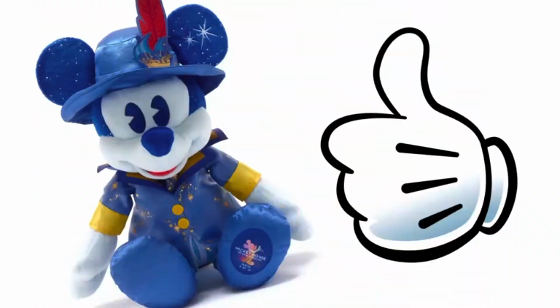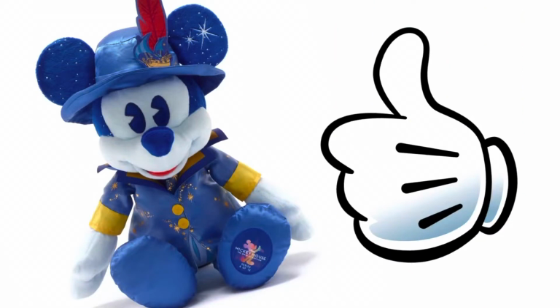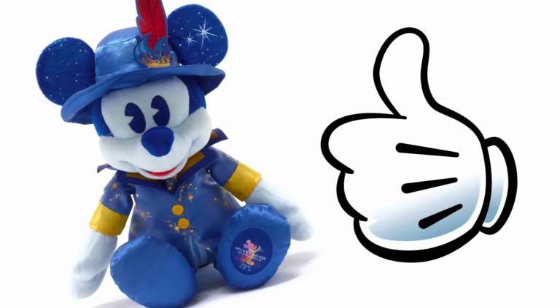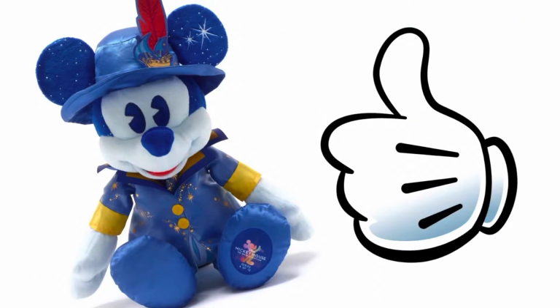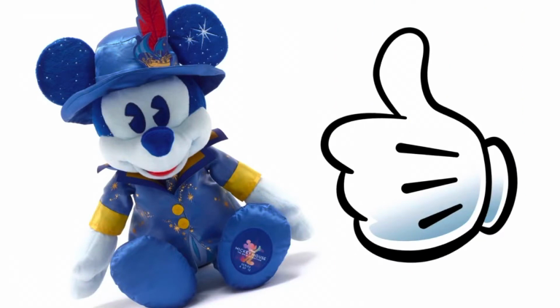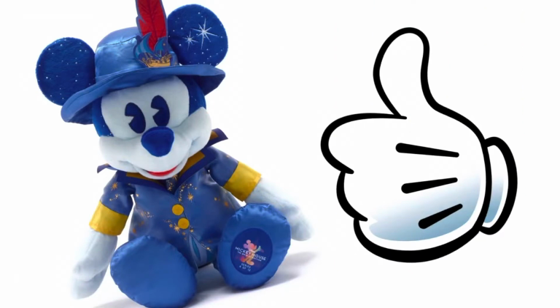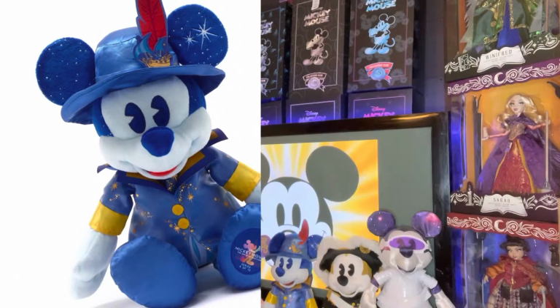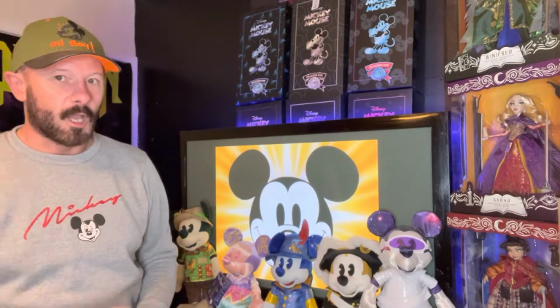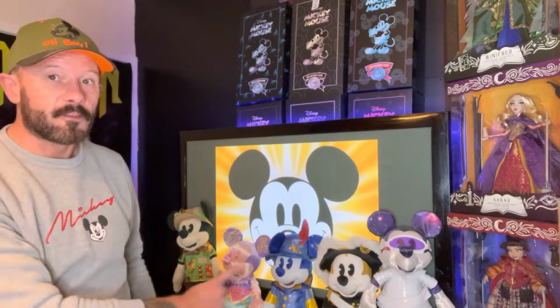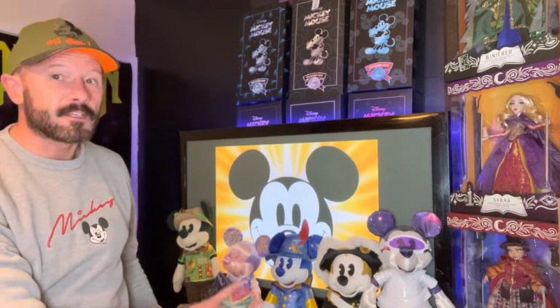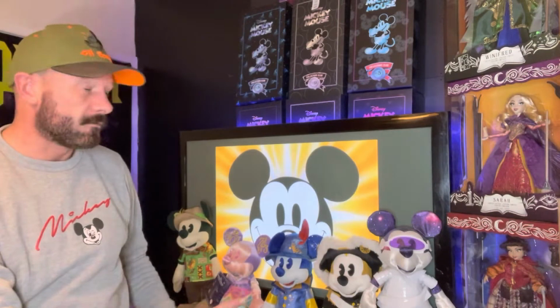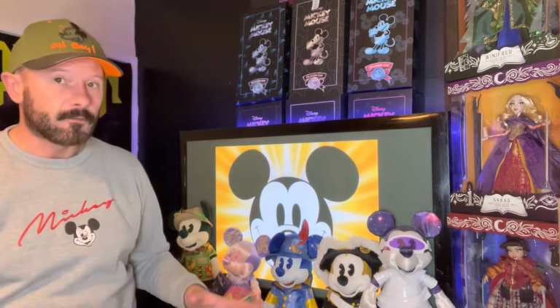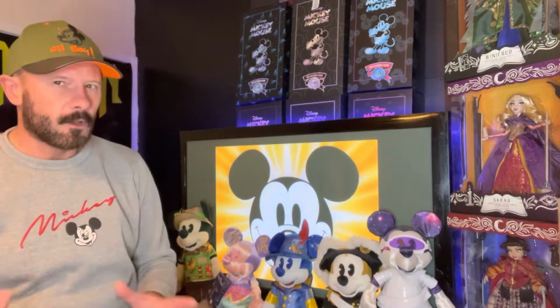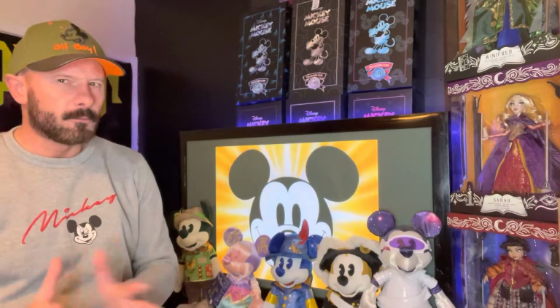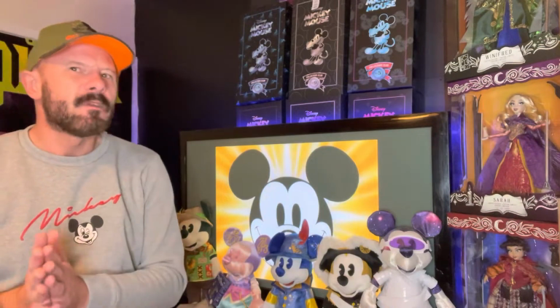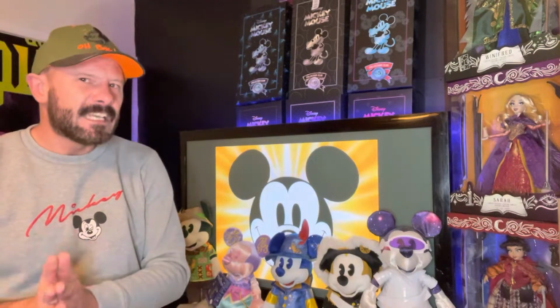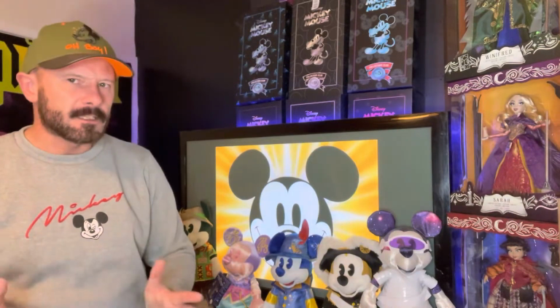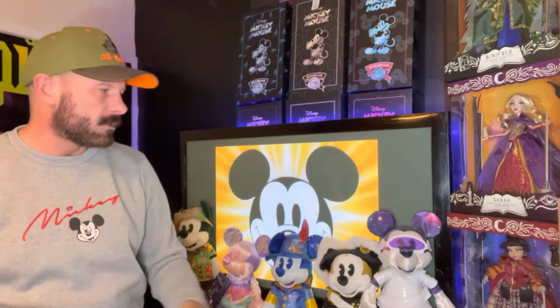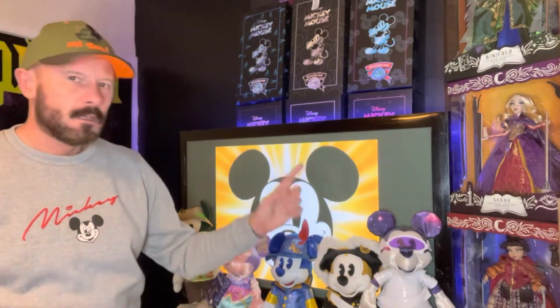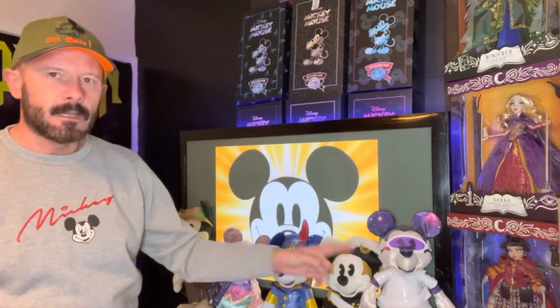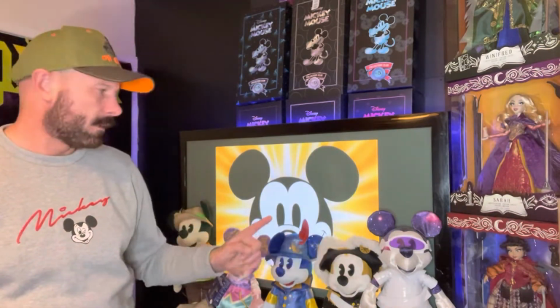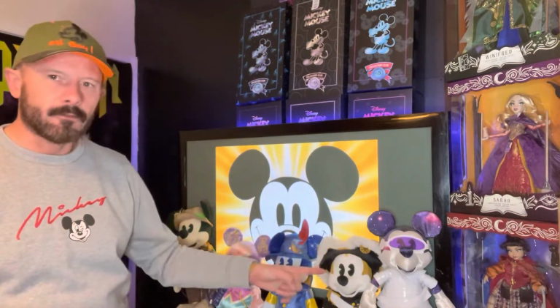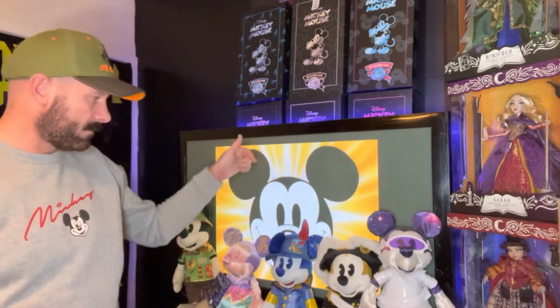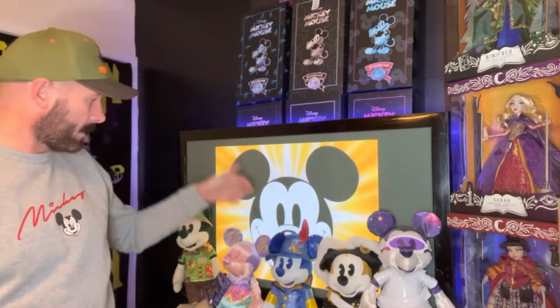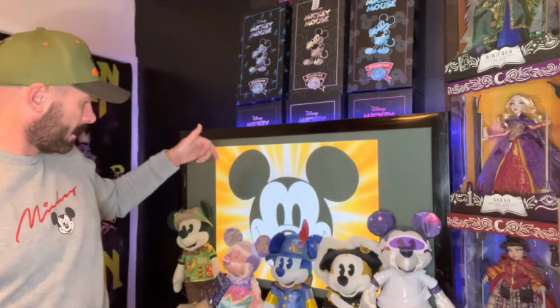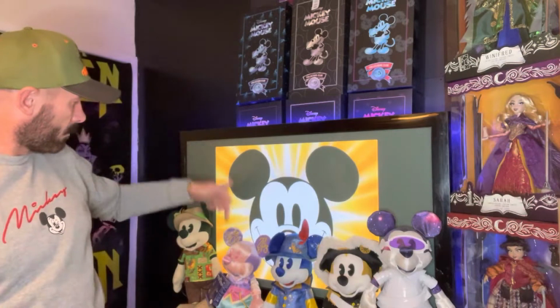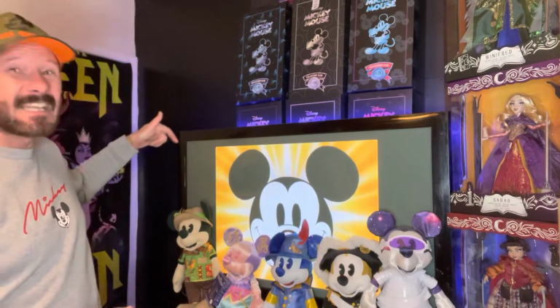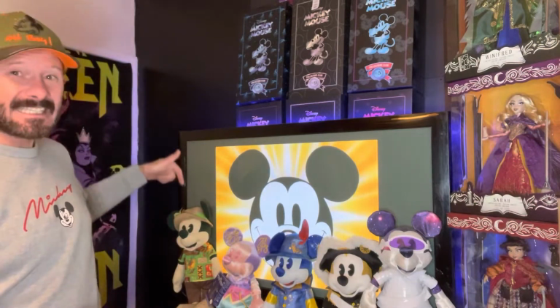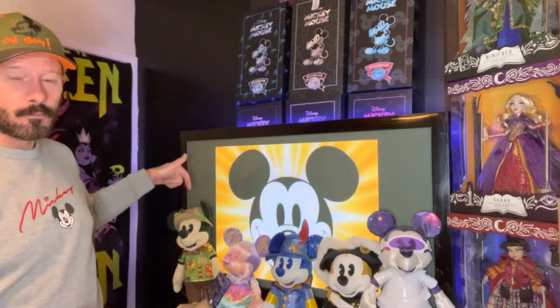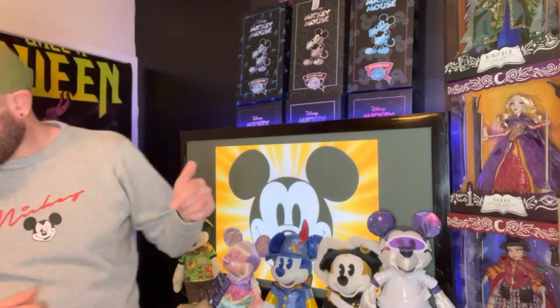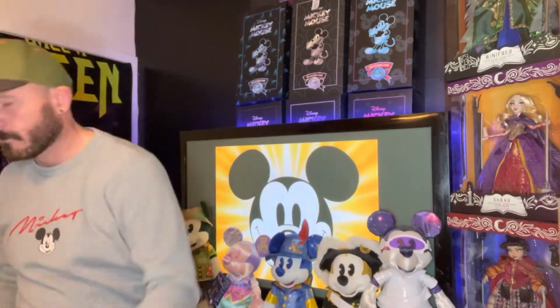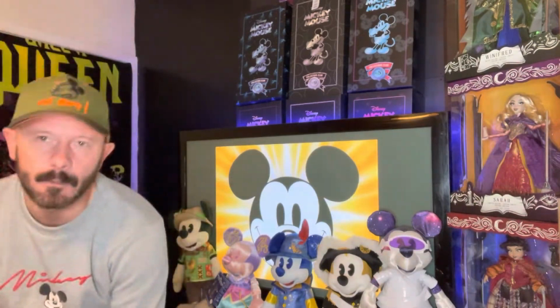I'm liking that one — he's also got stars on his head. There's the collection so far: Space Mountain, Pirates, Peter Pan, Small World, and Tiki Room. Hopefully I won't be missing any by the end of this video. On to the next box.